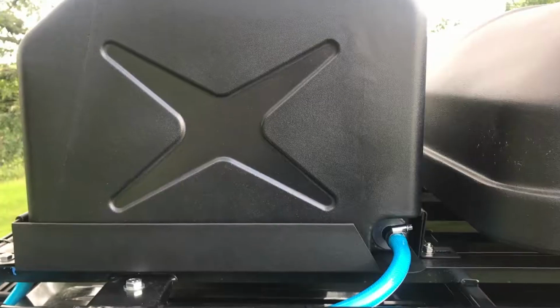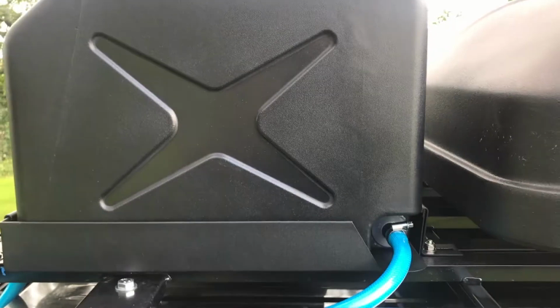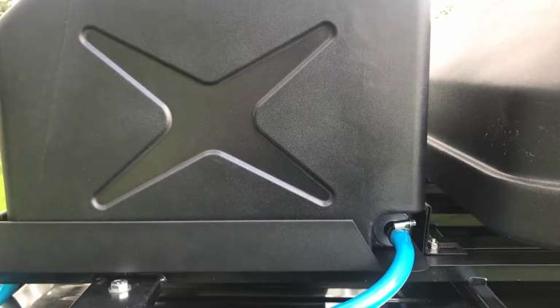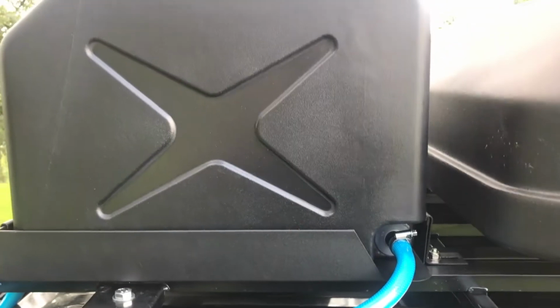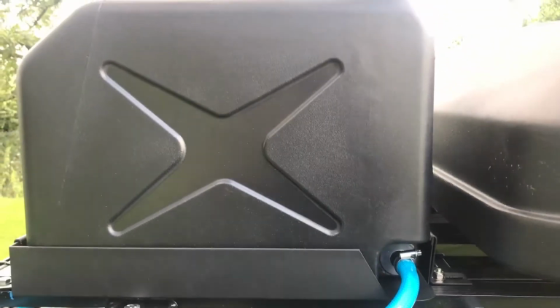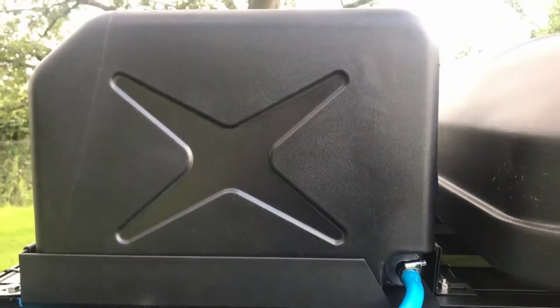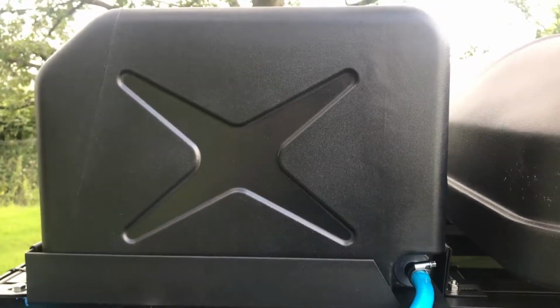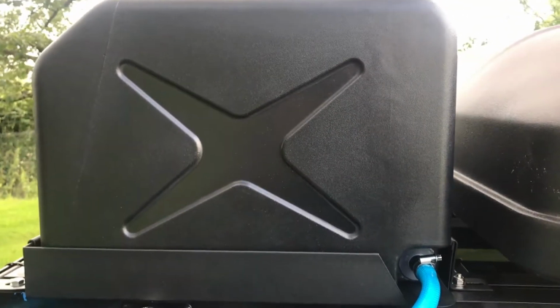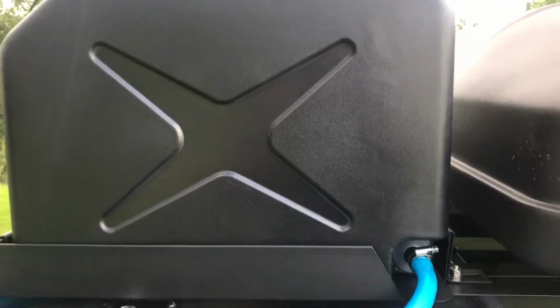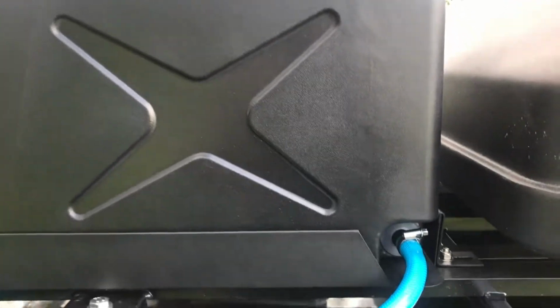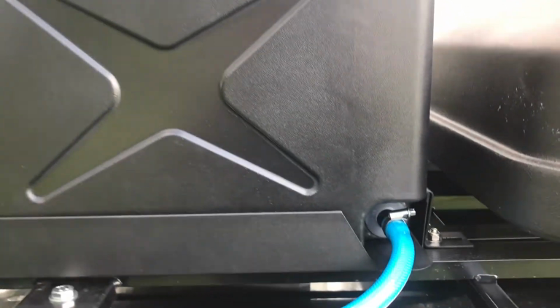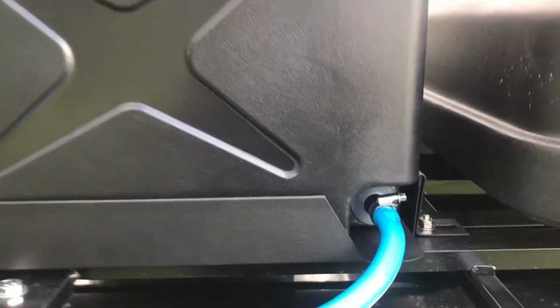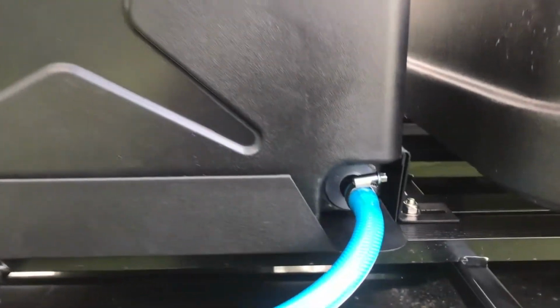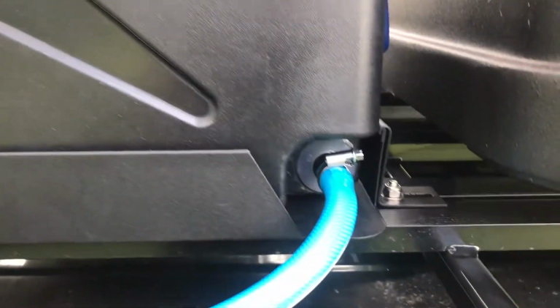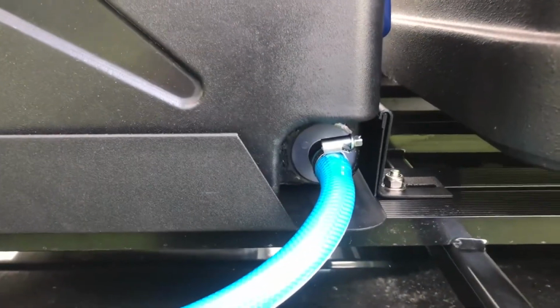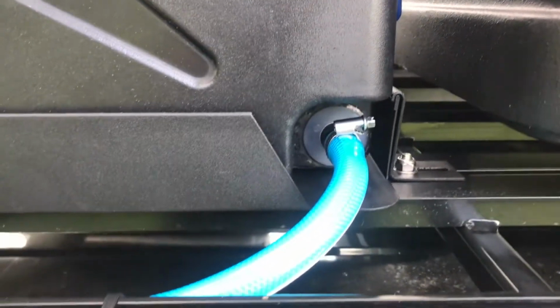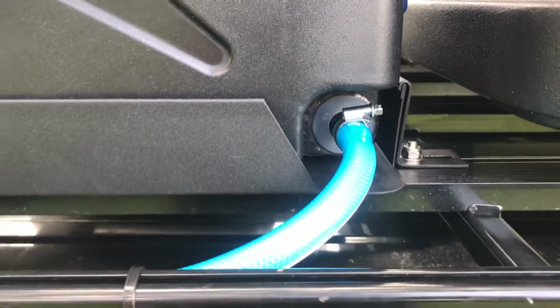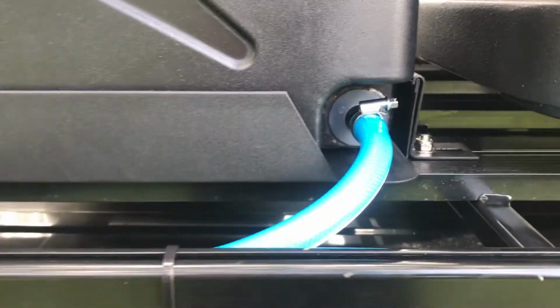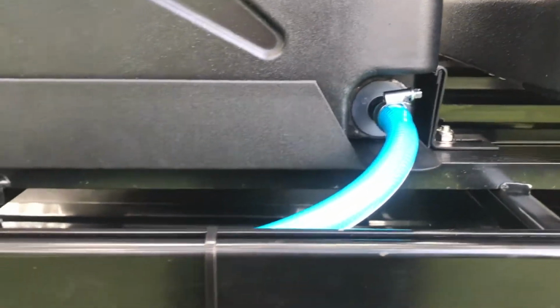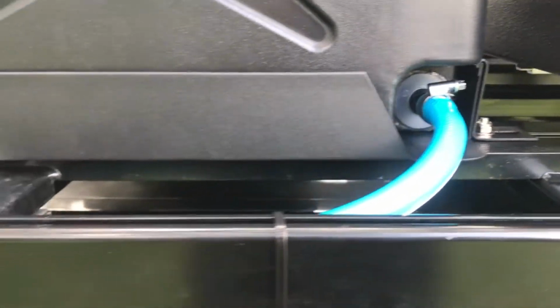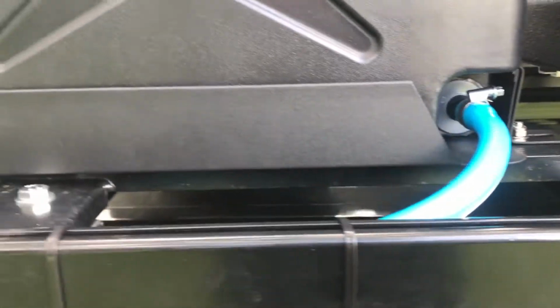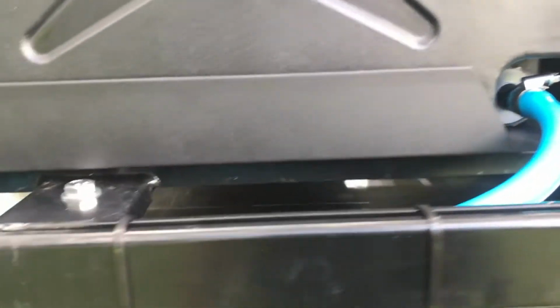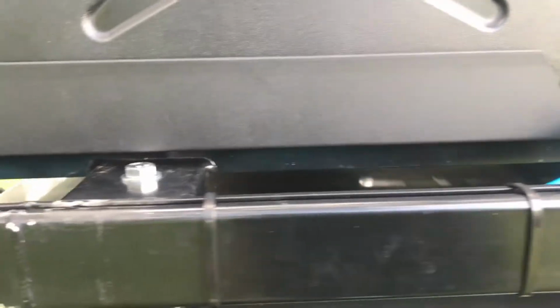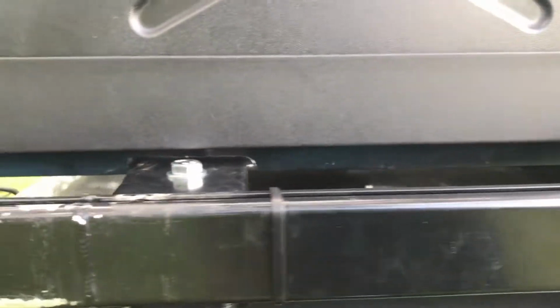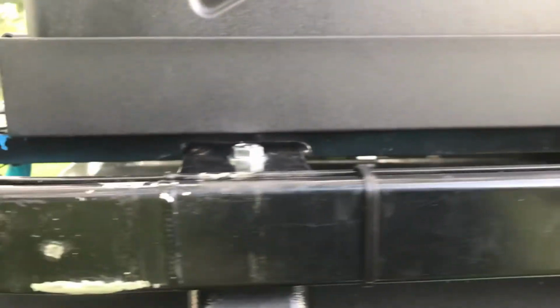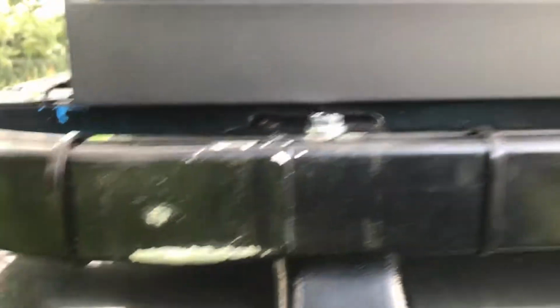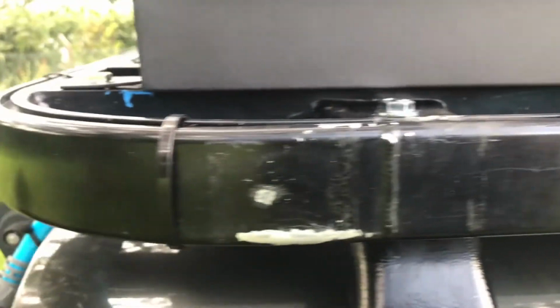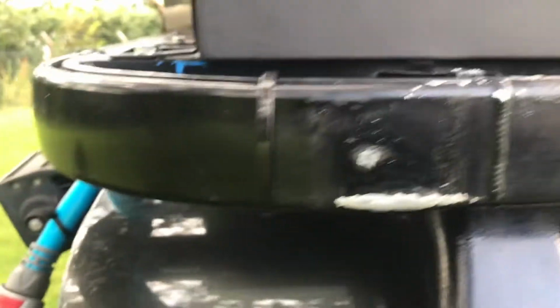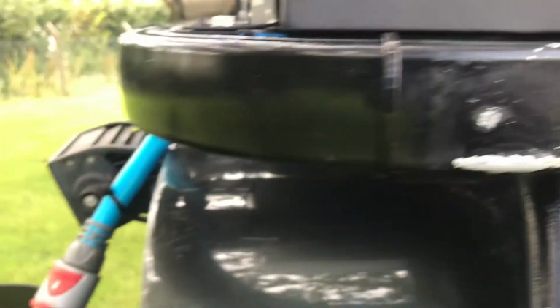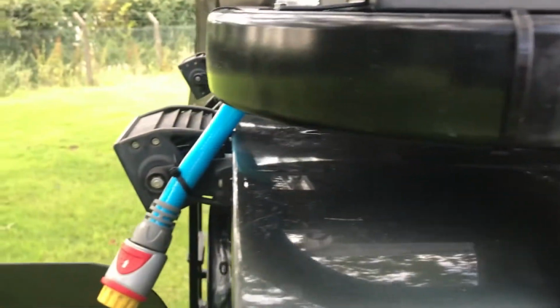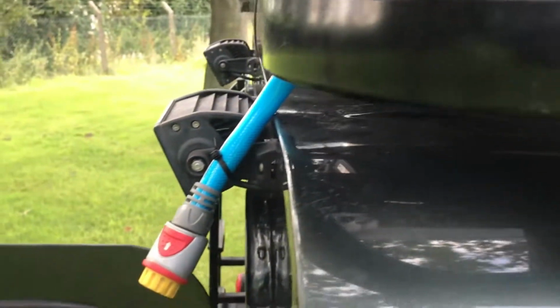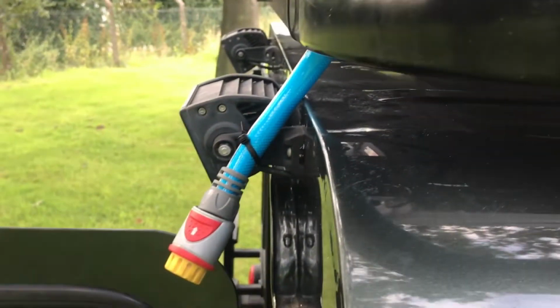Here we have the K9 EZORN water tanking system with quick release fittings and tubing, allowing water to be dispensed via a shower head or a water hose gun.